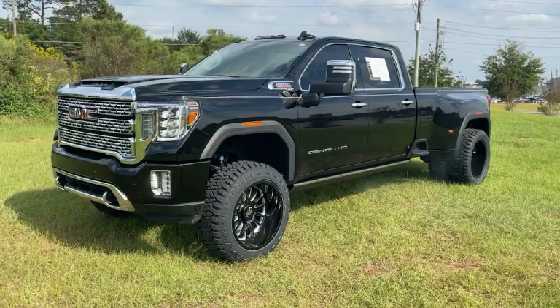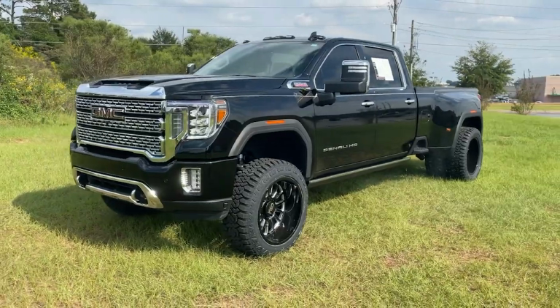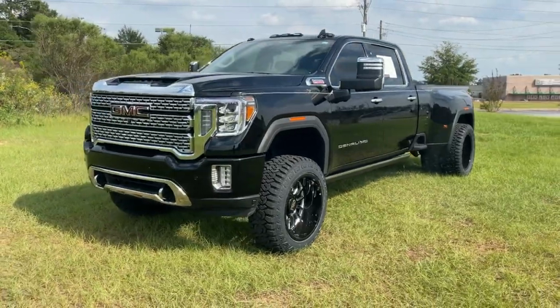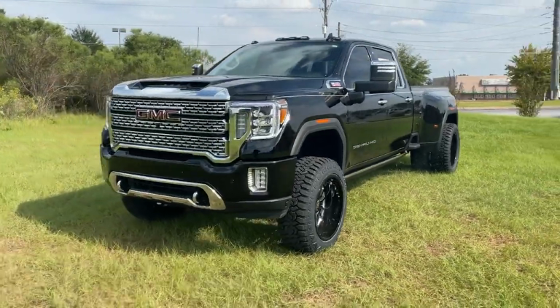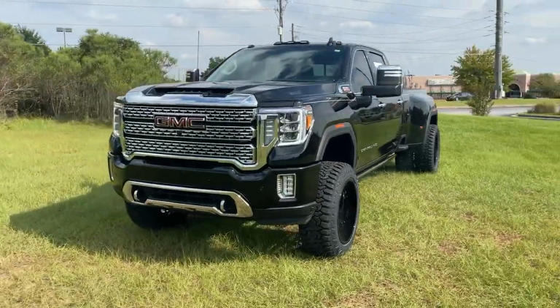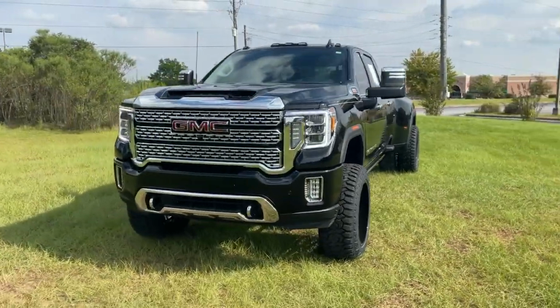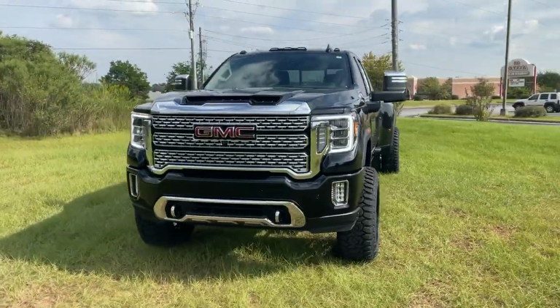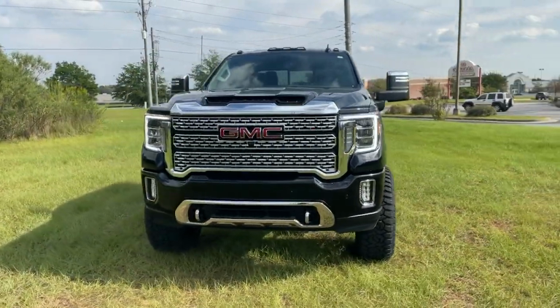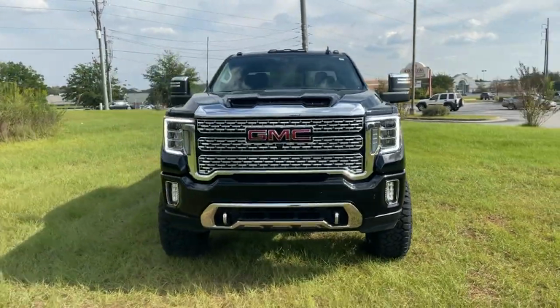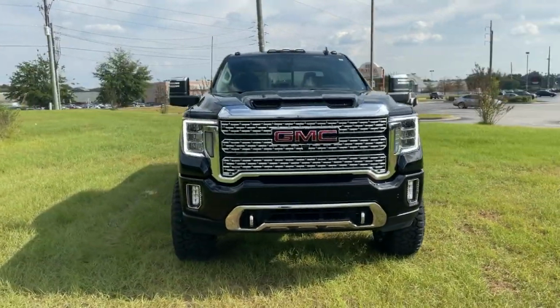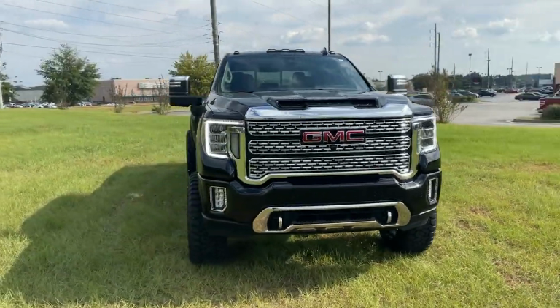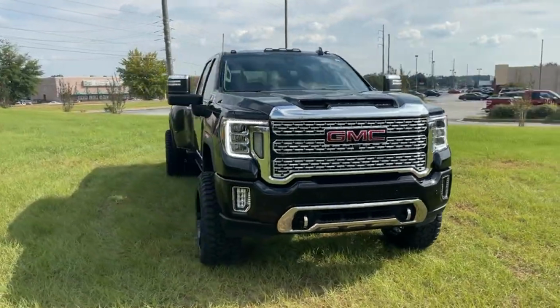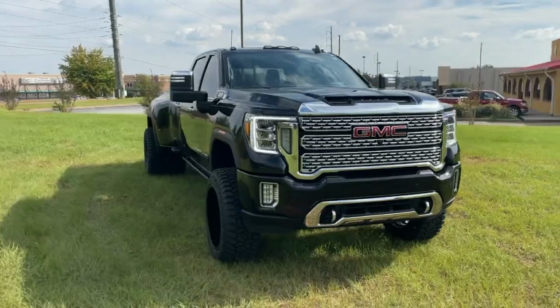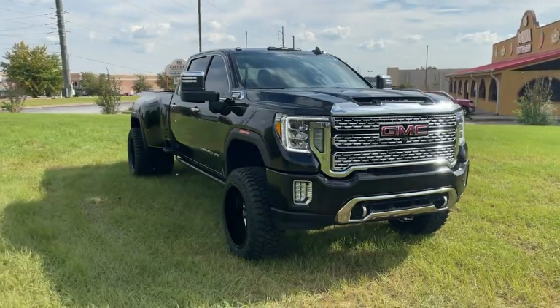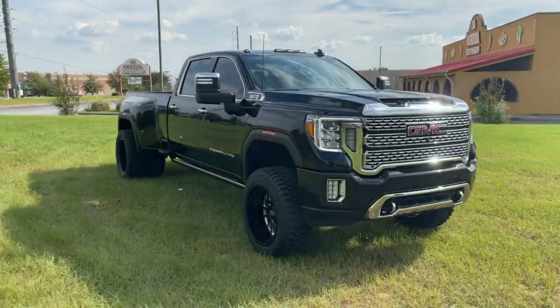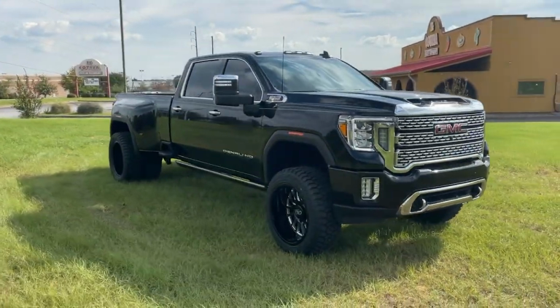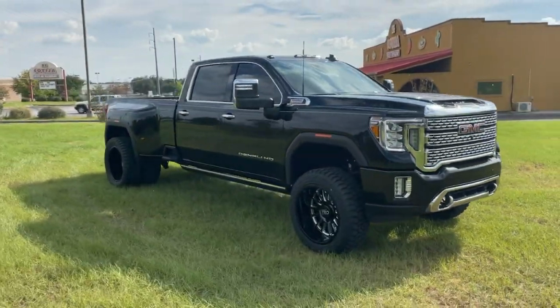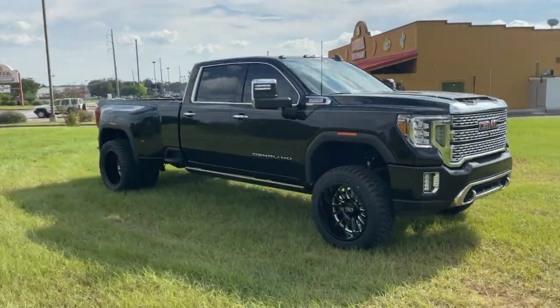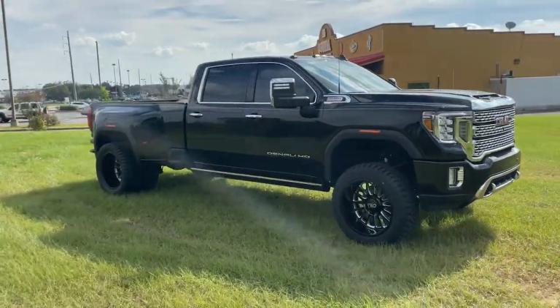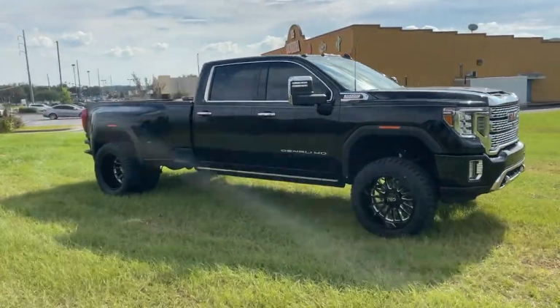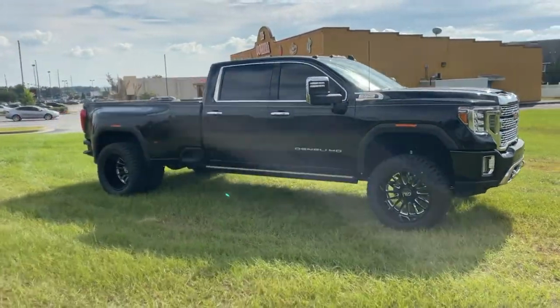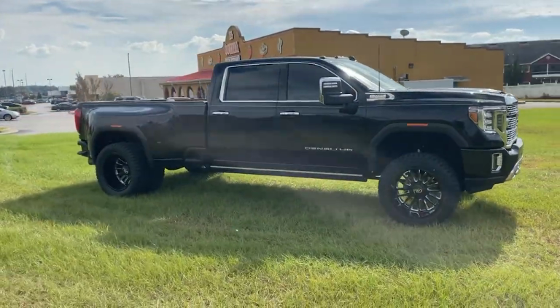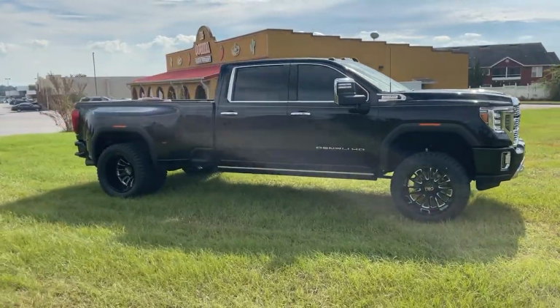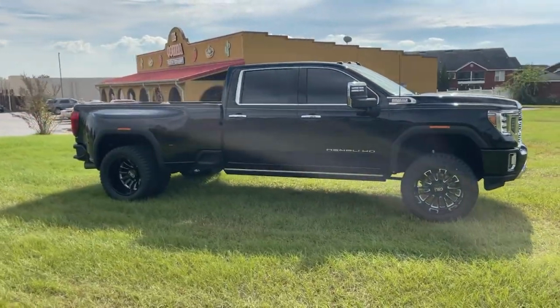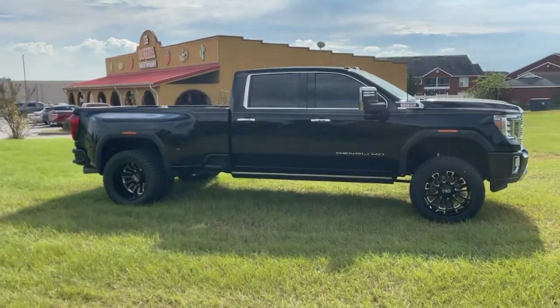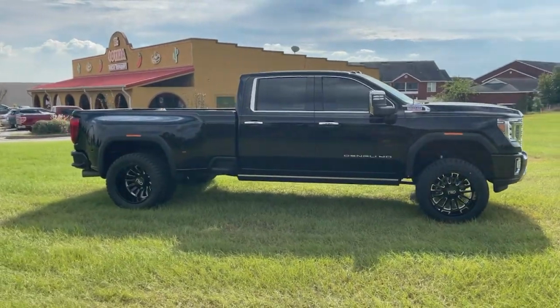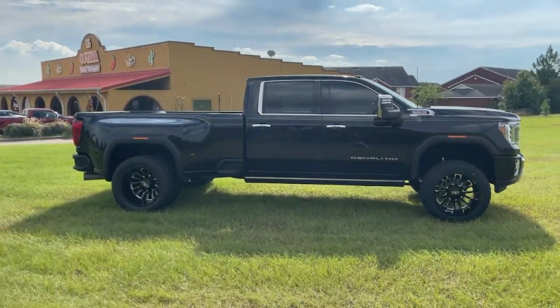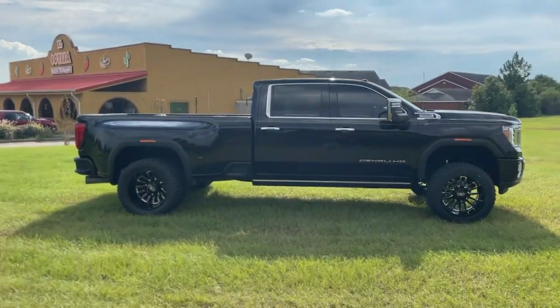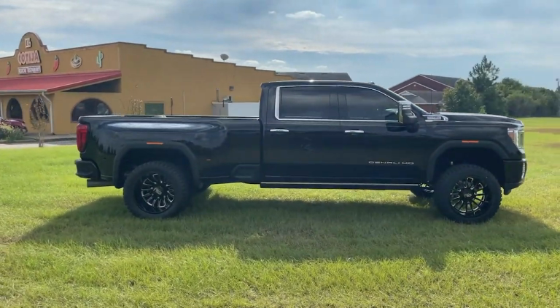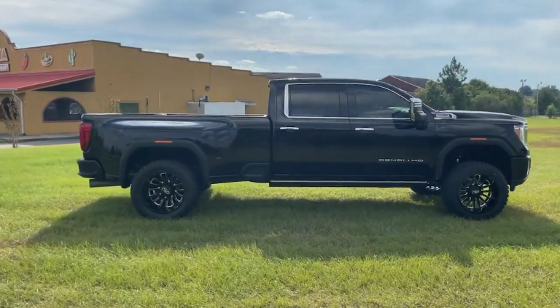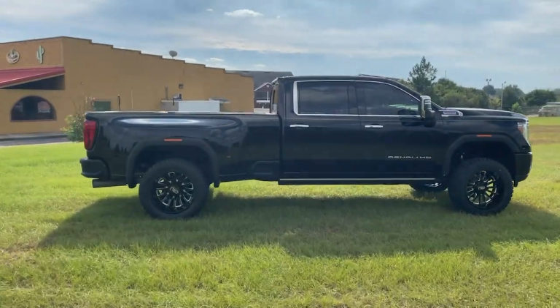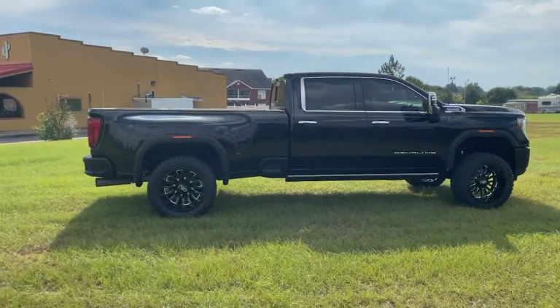Get a feel for the 2021 GMC Sierra. This vehicle is an outstanding buy with fewer than 15,000 miles on the odometer. Take every journey in stride in this capable, well-equipped Sierra.